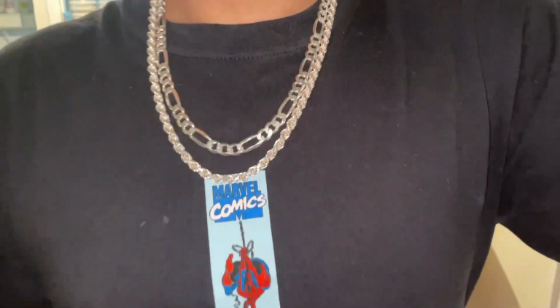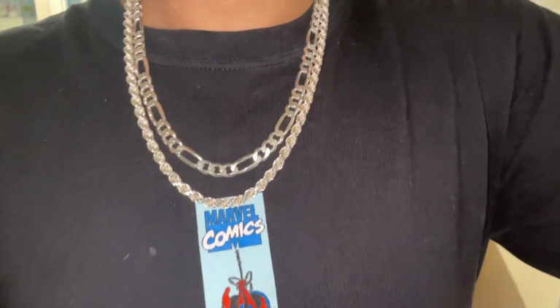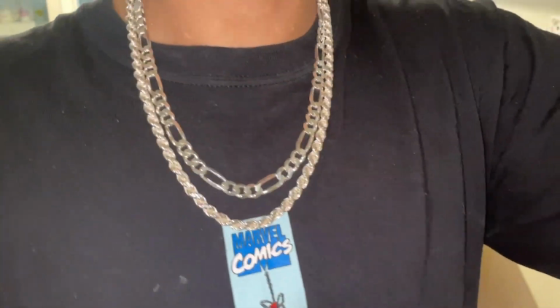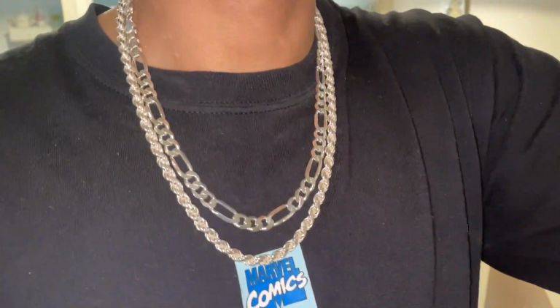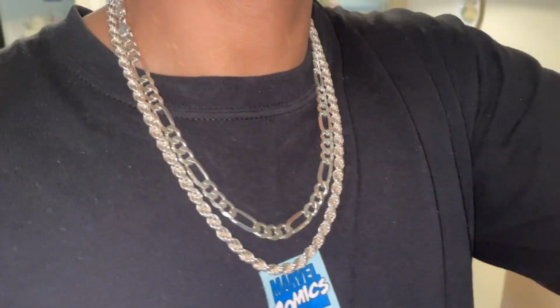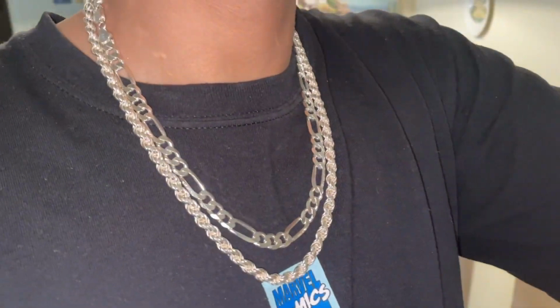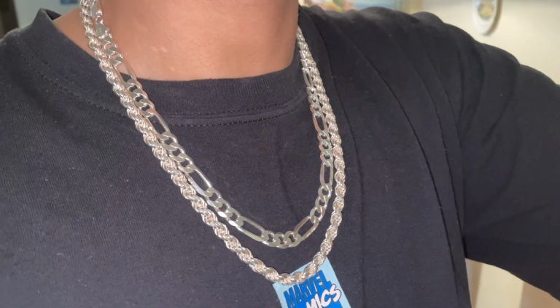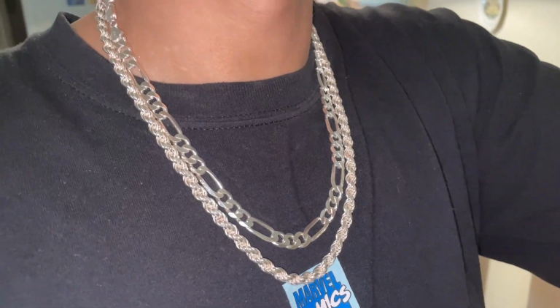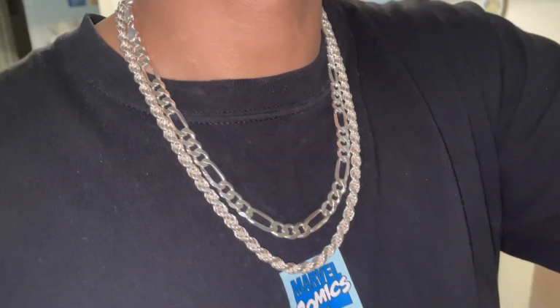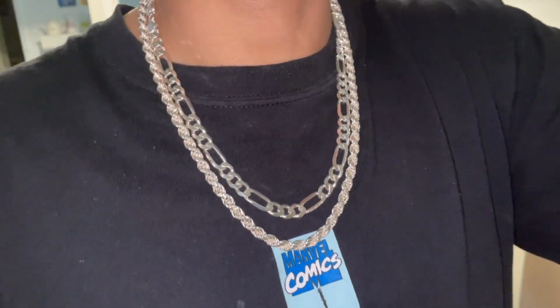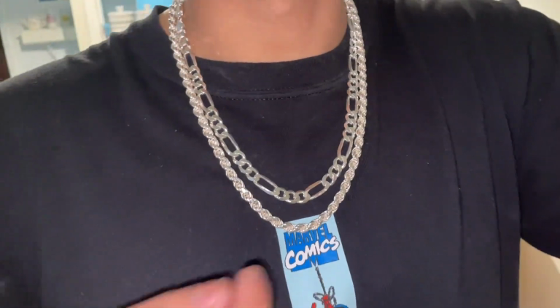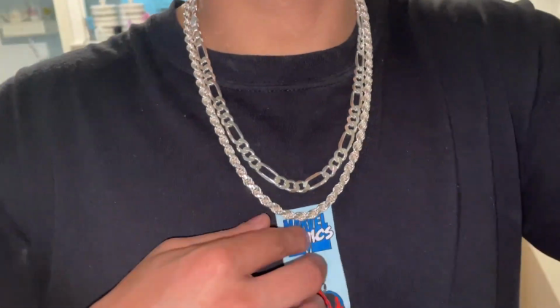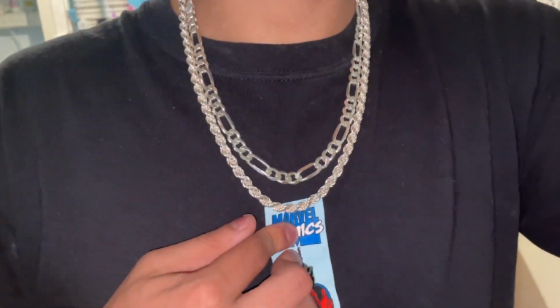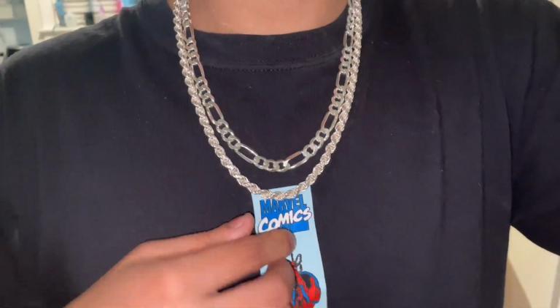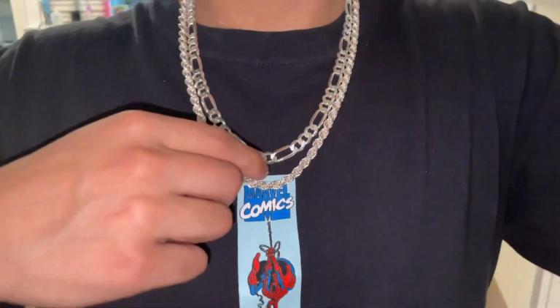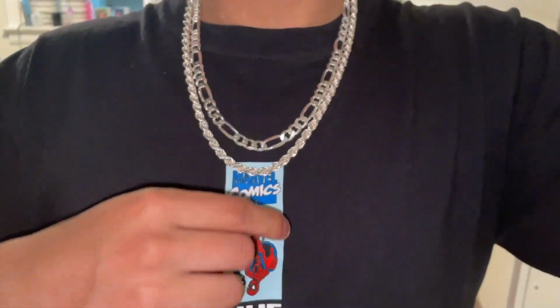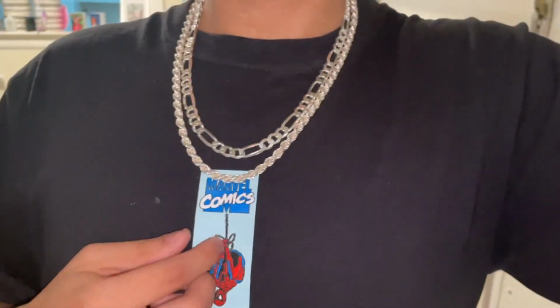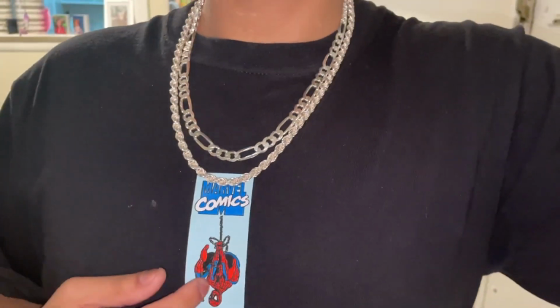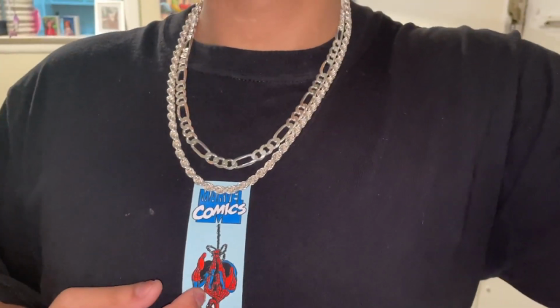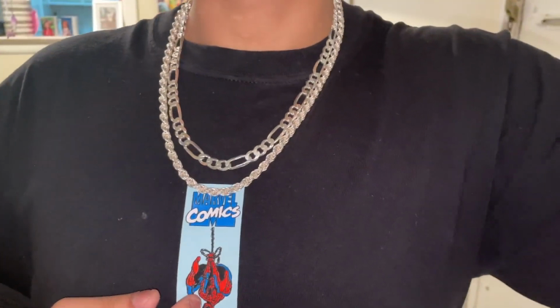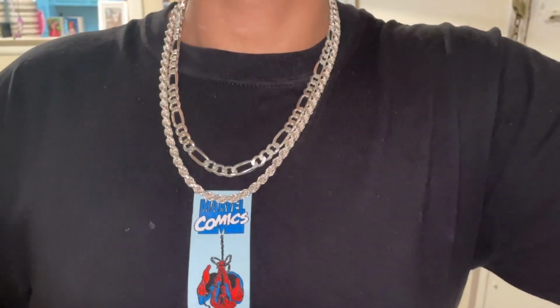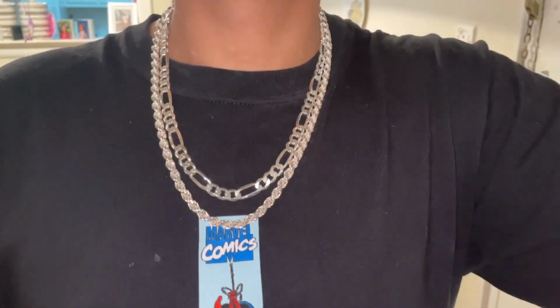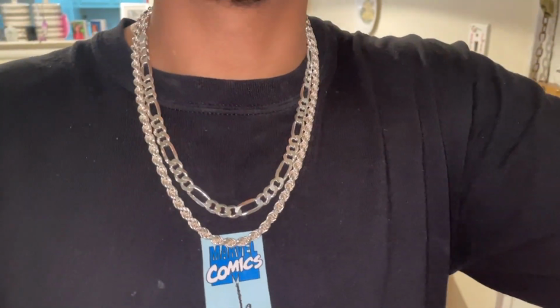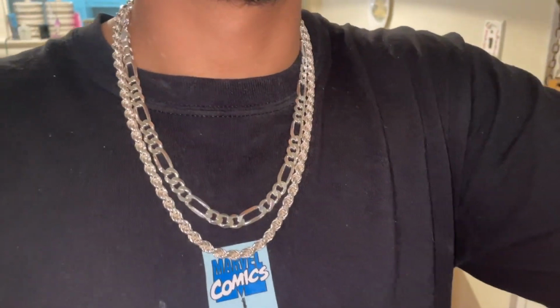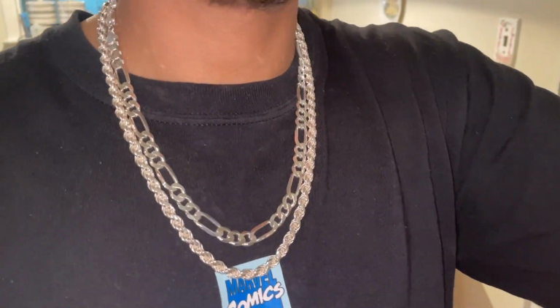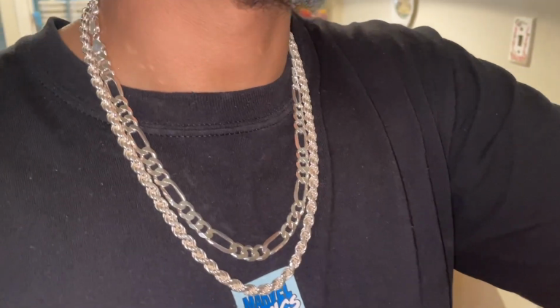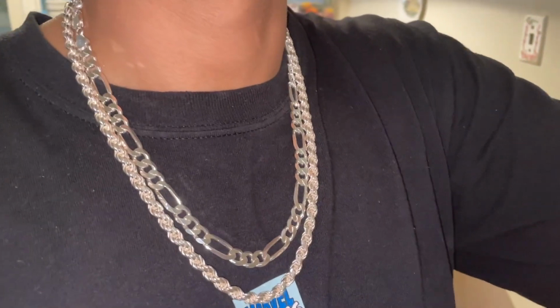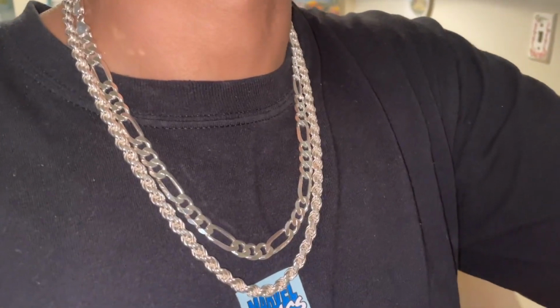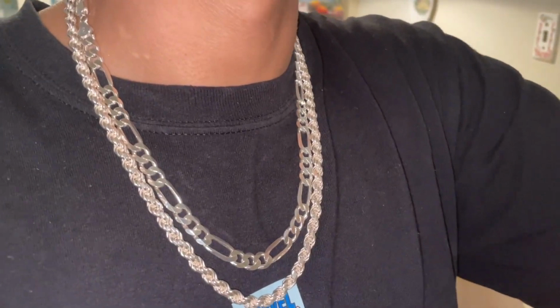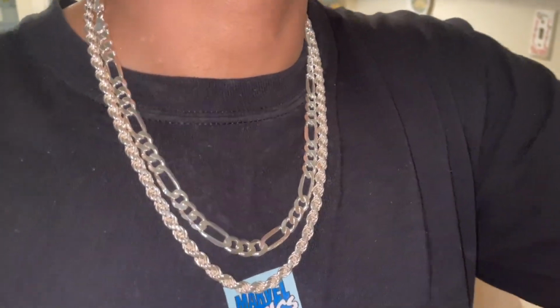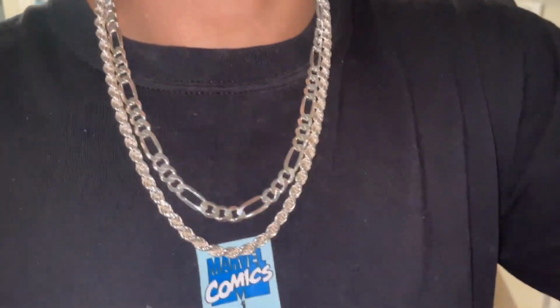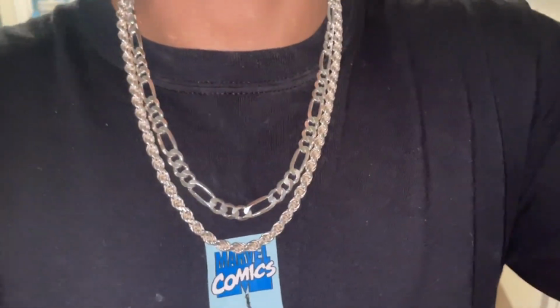Both are gonna shine really nice in the sunlight — both are diamond cut, so you're gonna have a lot of shine factor on your neck, that's for sure.